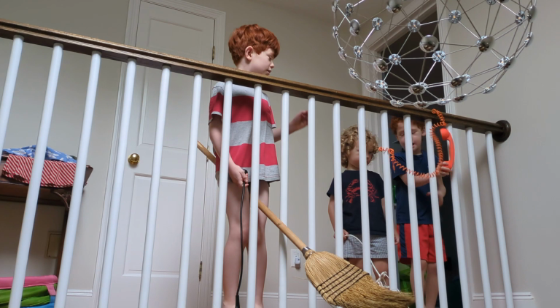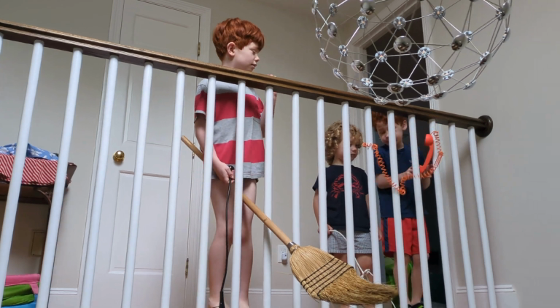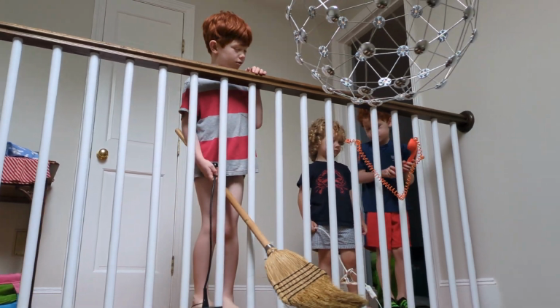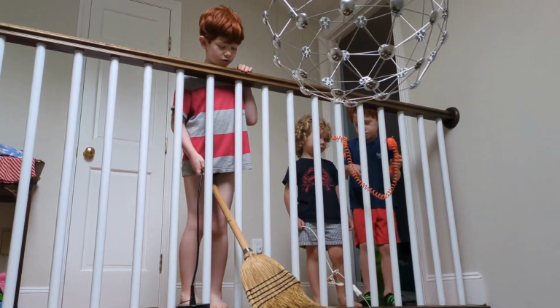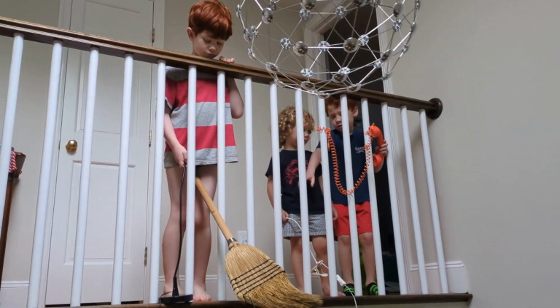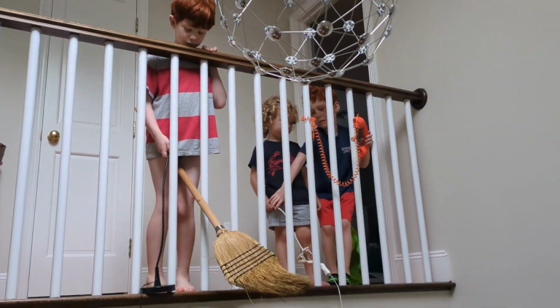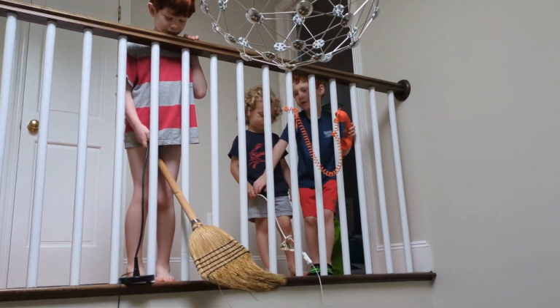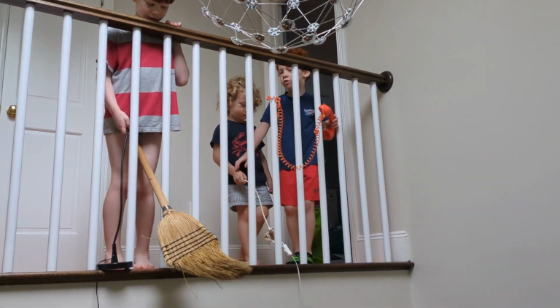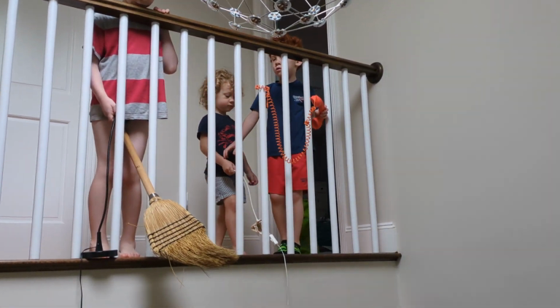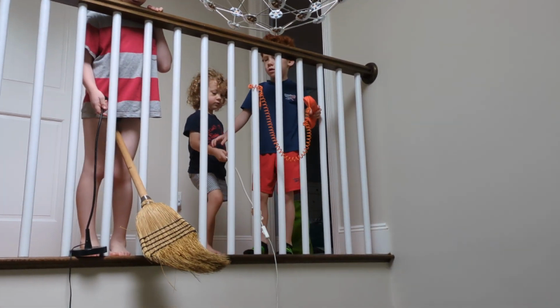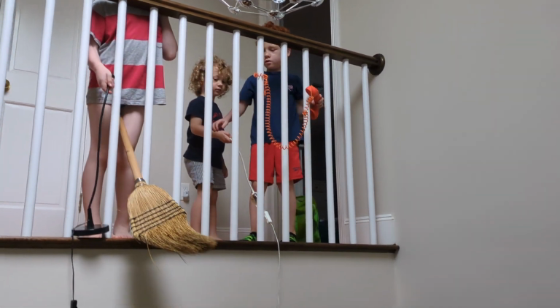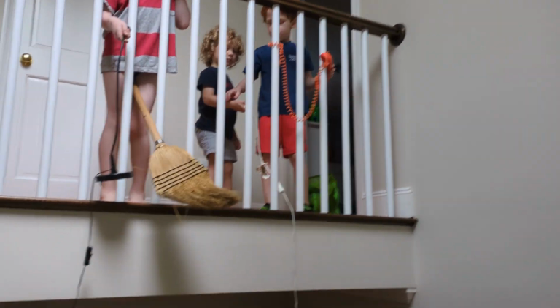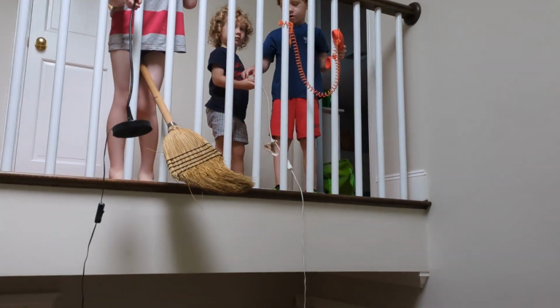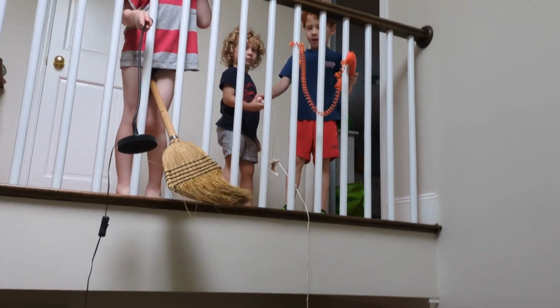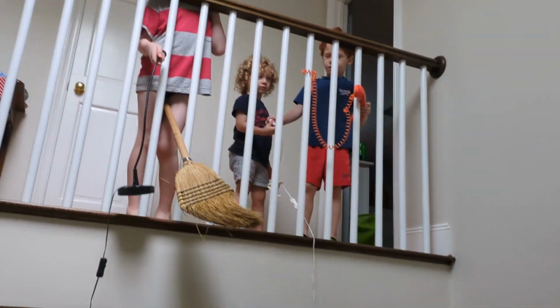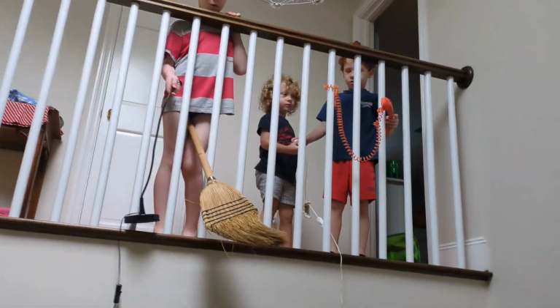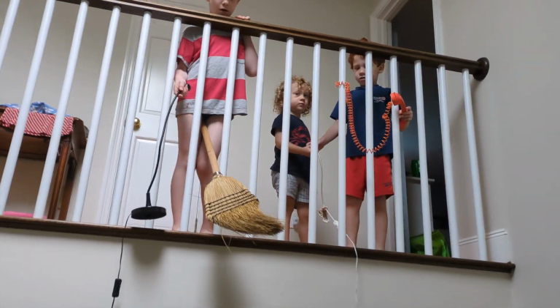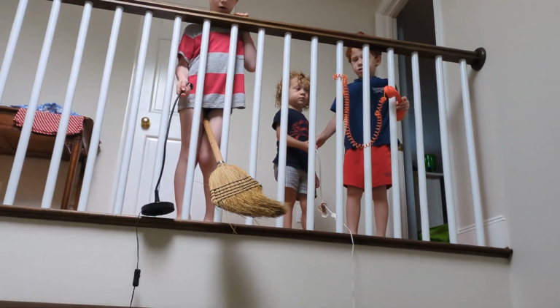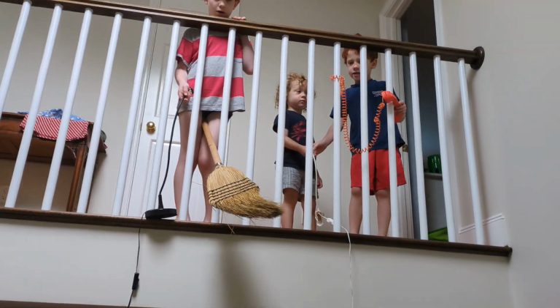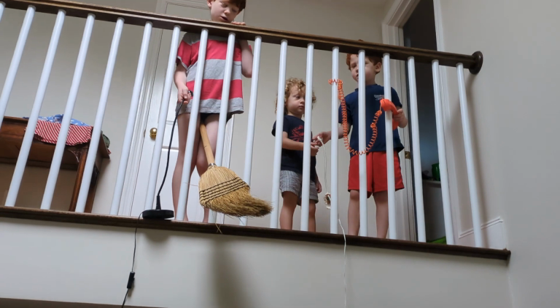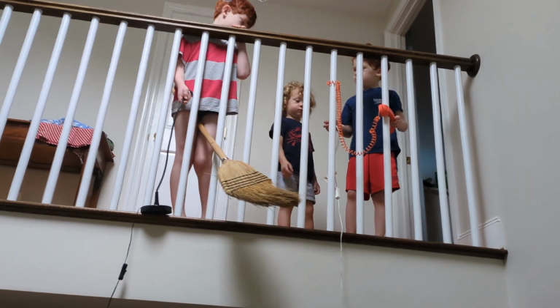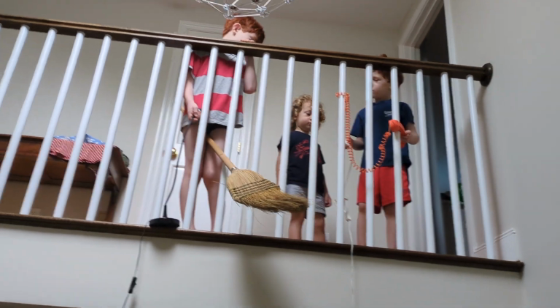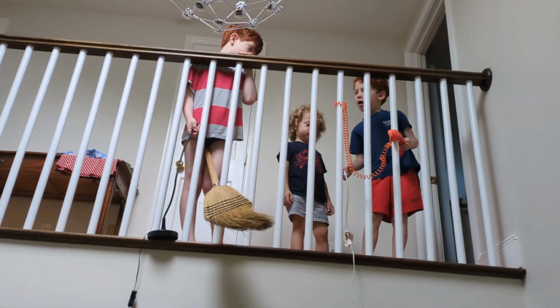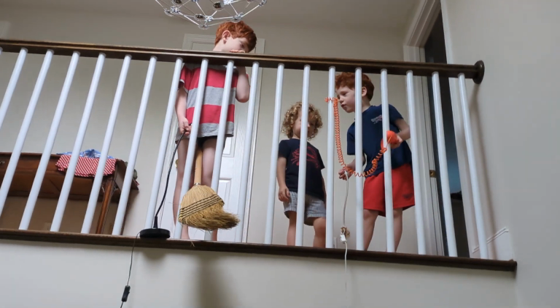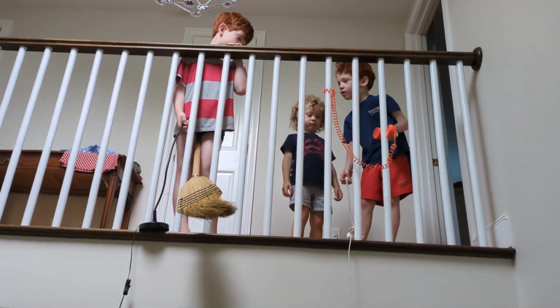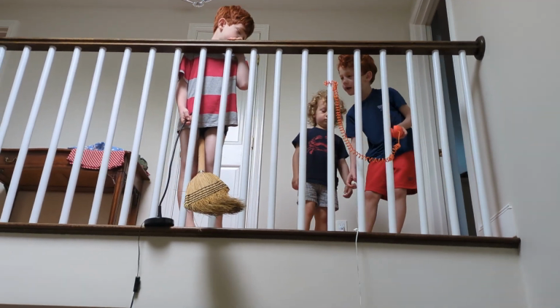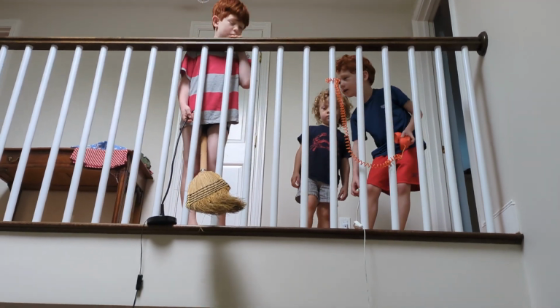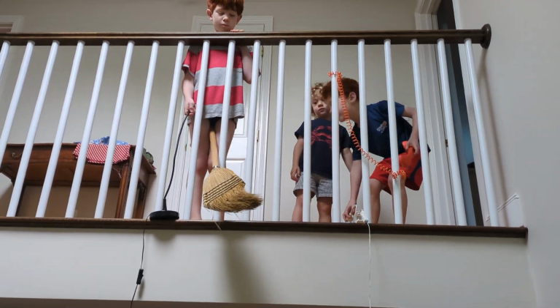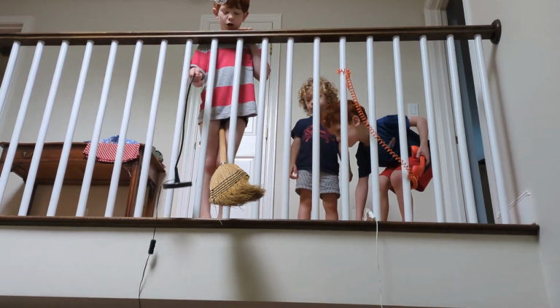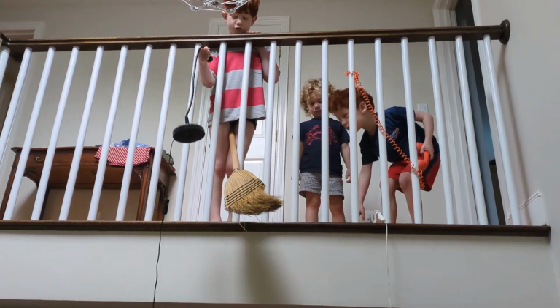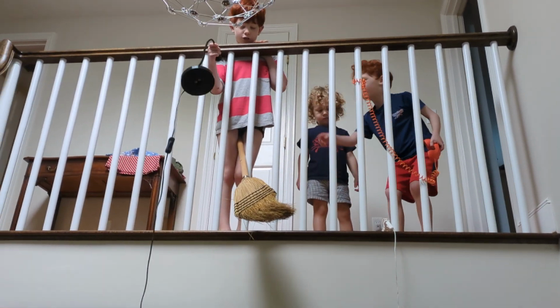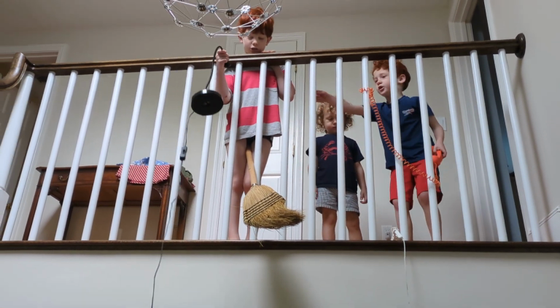Snitch... Bludger... Quaffle... Snitch, Quaffle — and there's a good one right there.